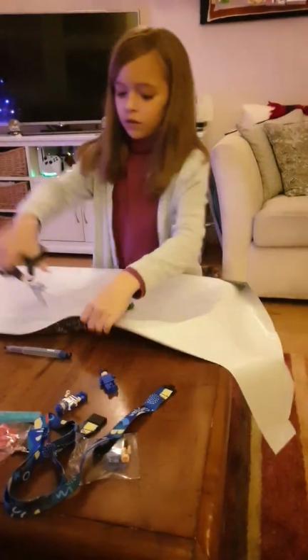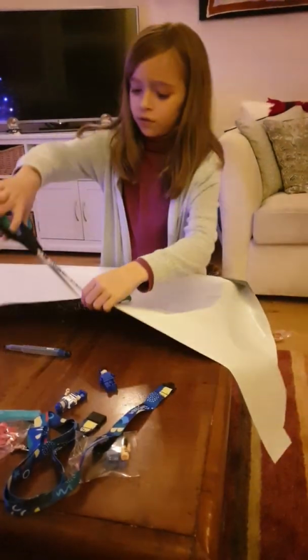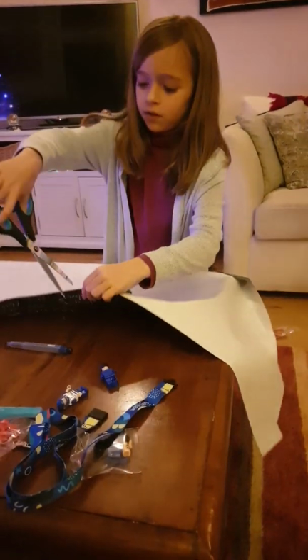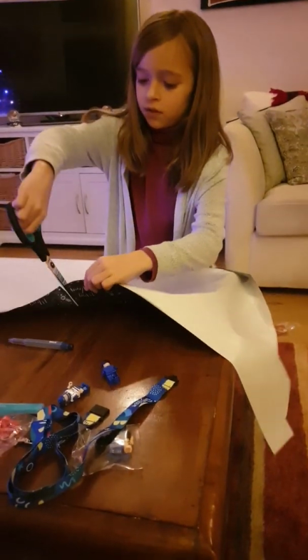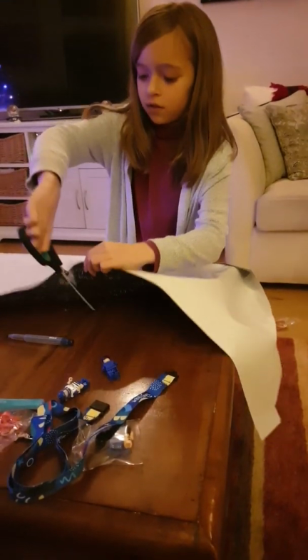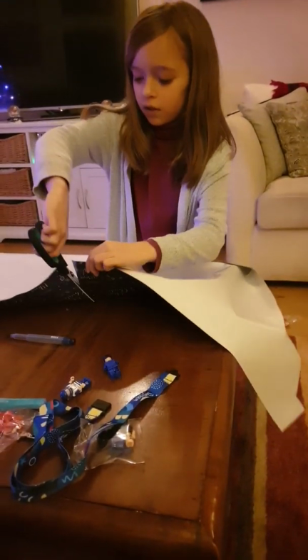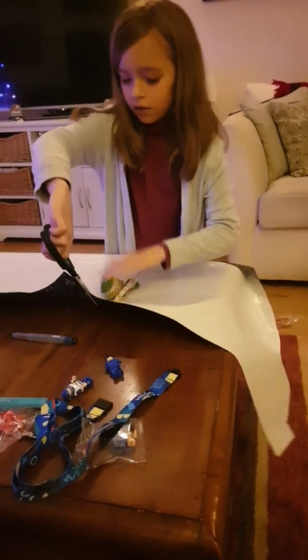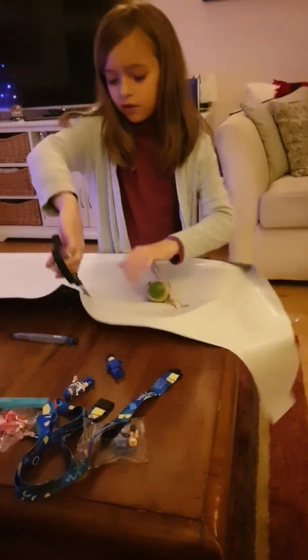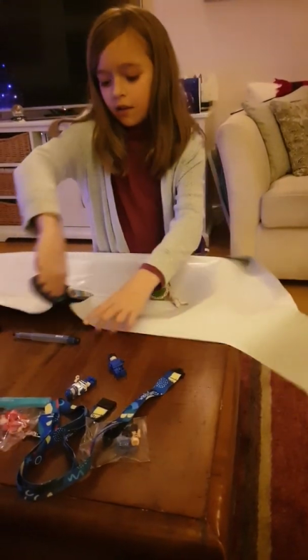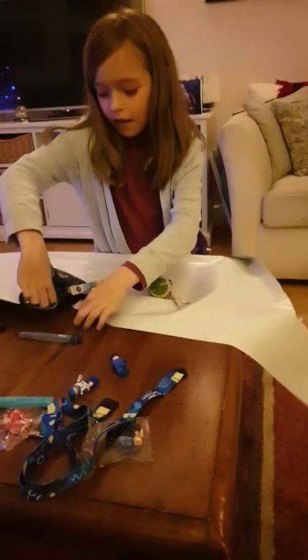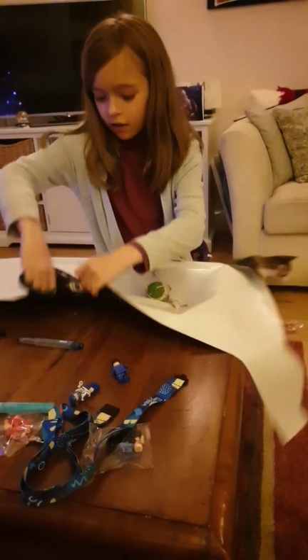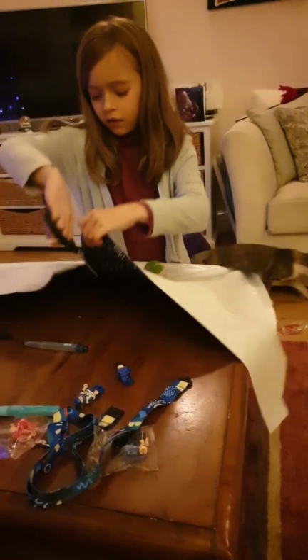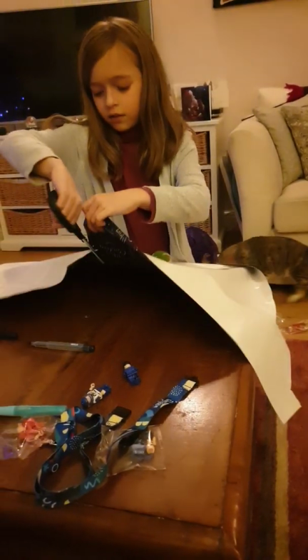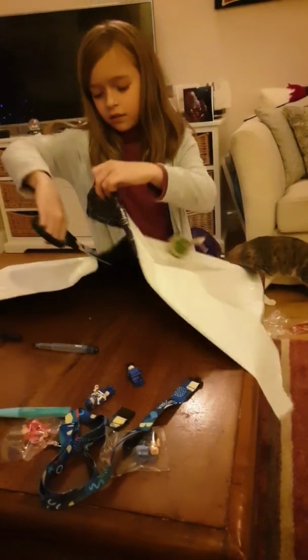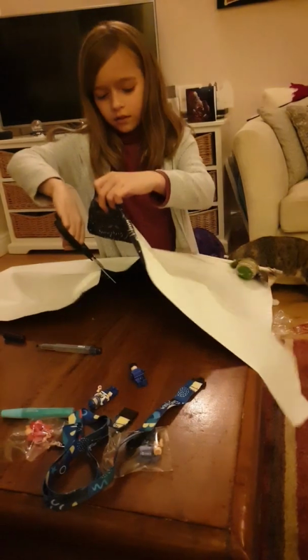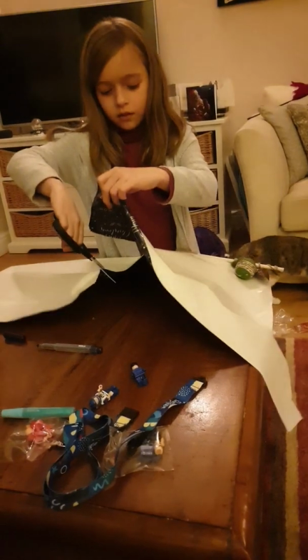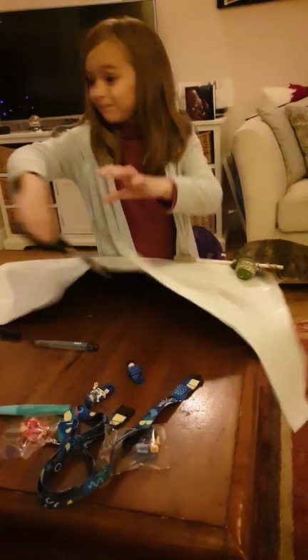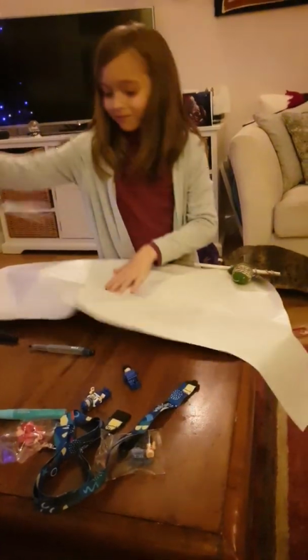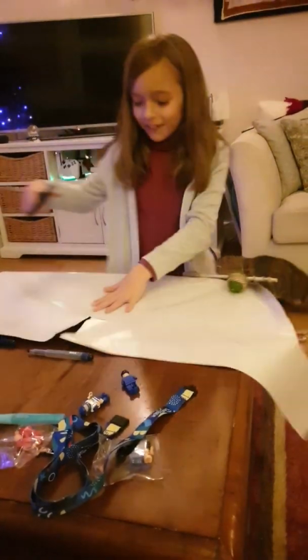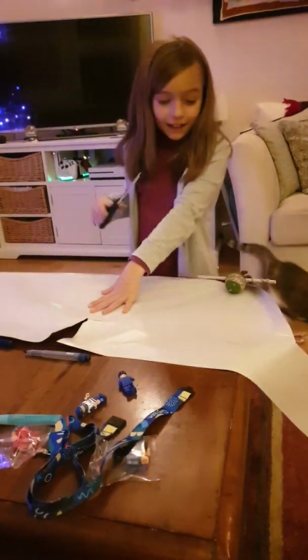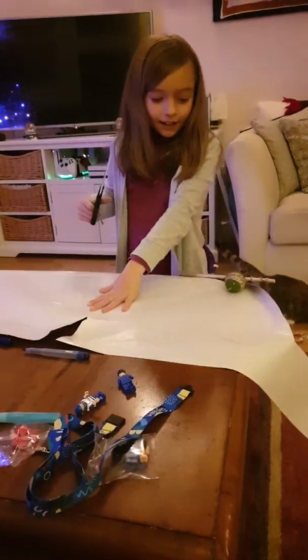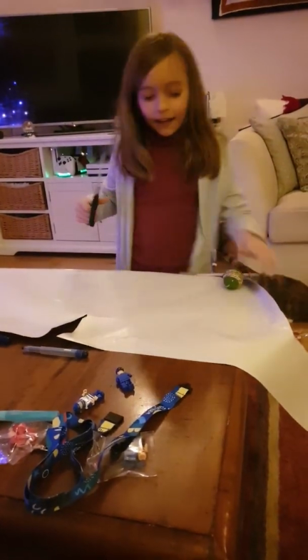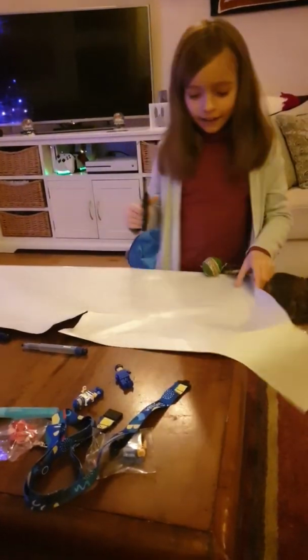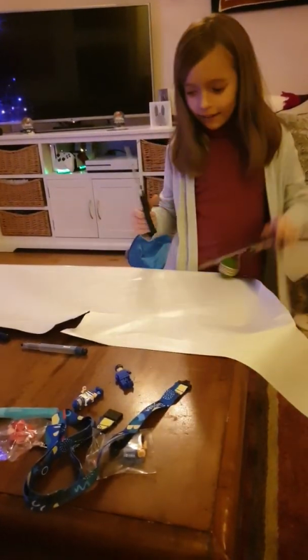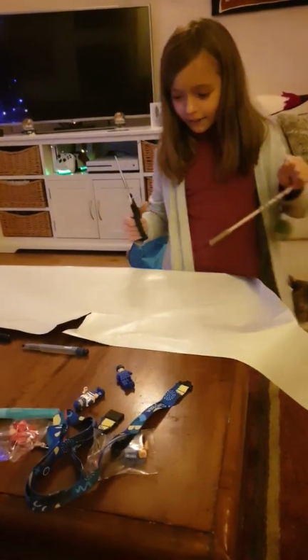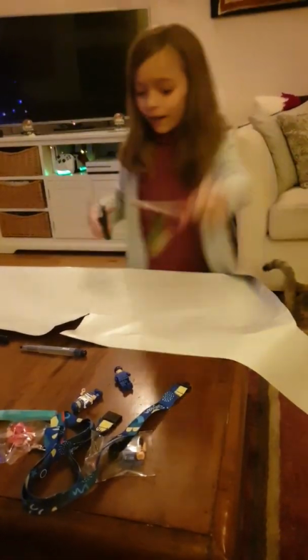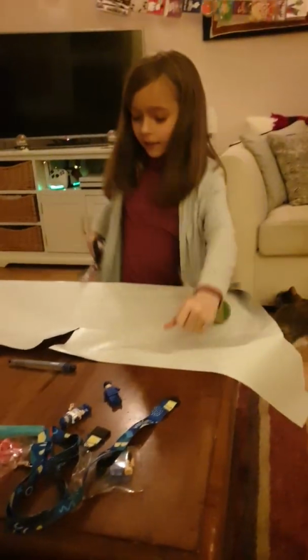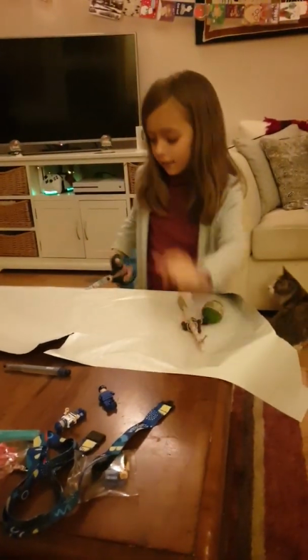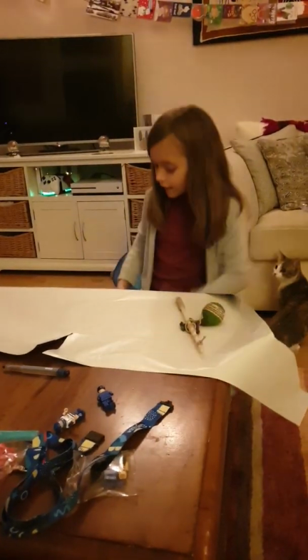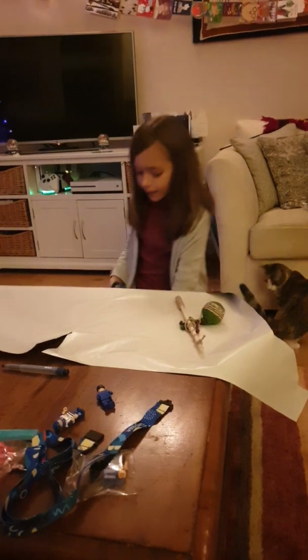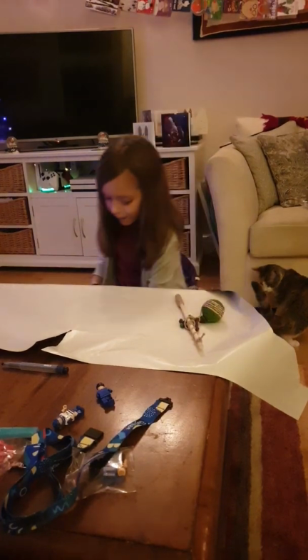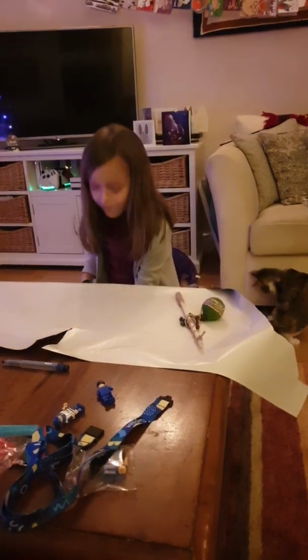I'm just going to put it in. I can't put it in. The cat can have a bit of a bit.